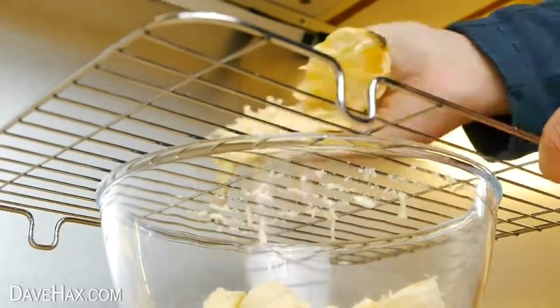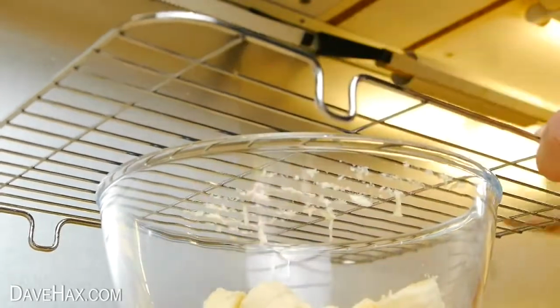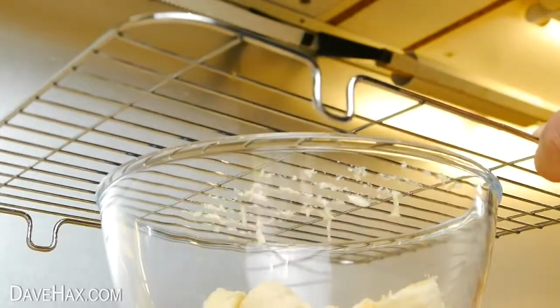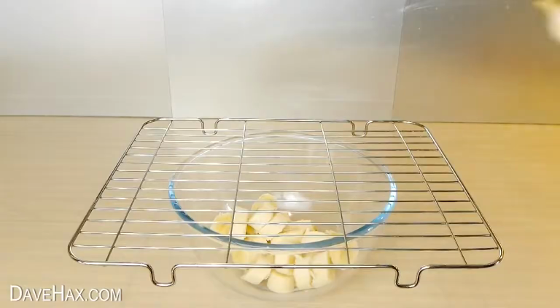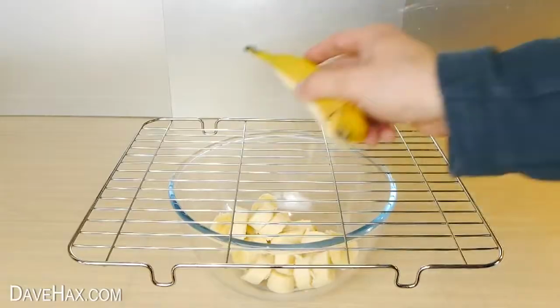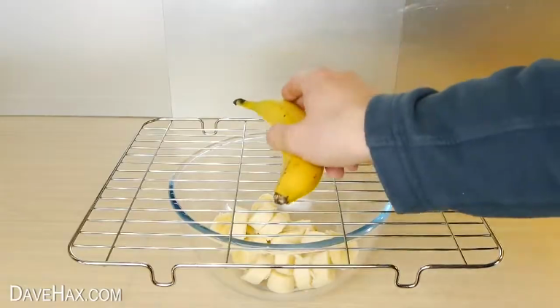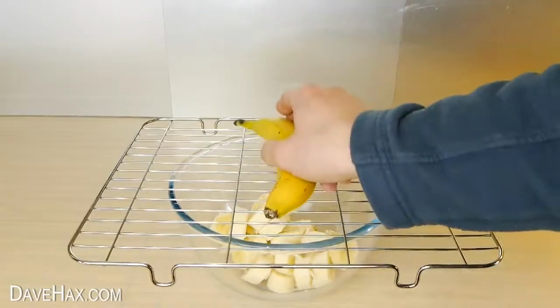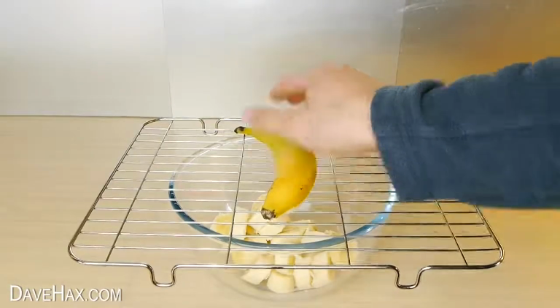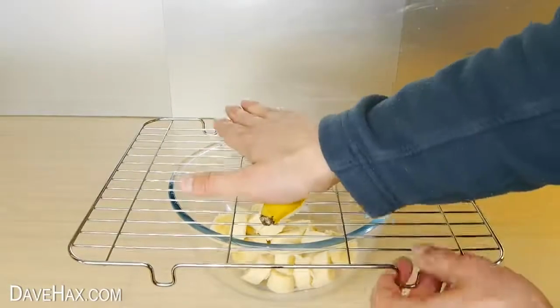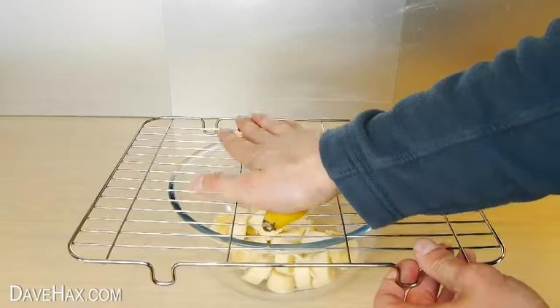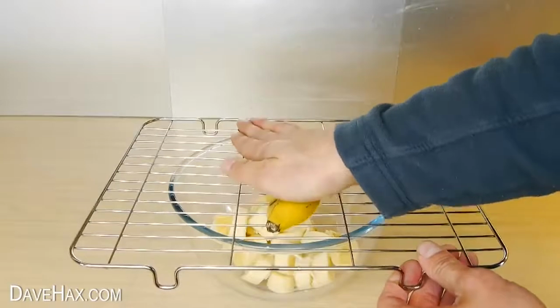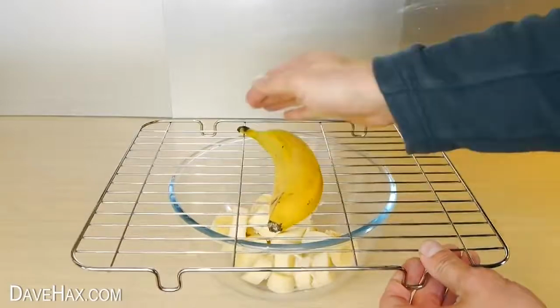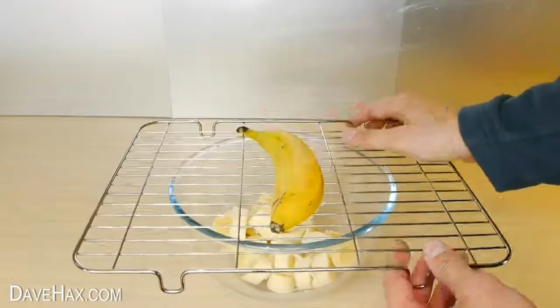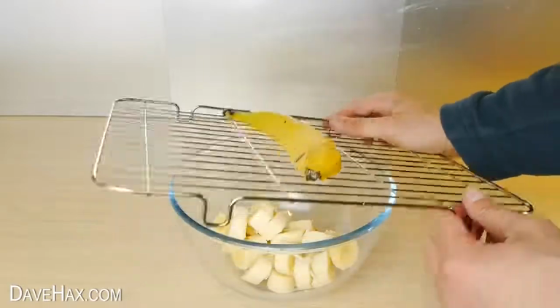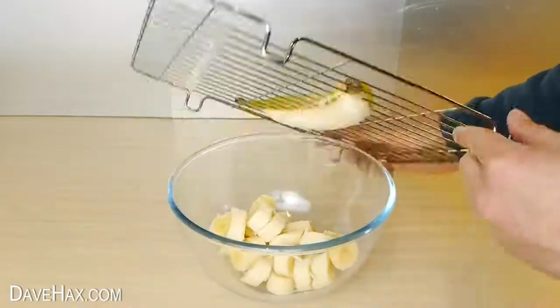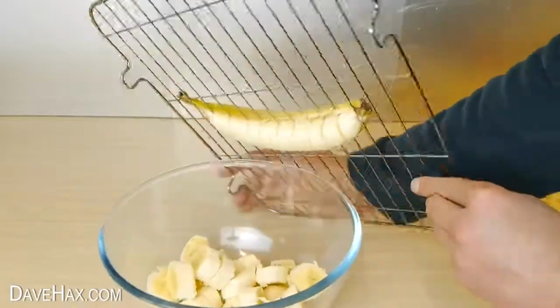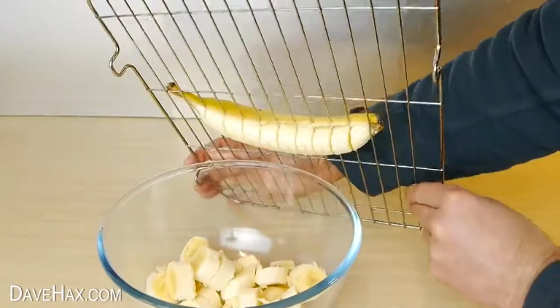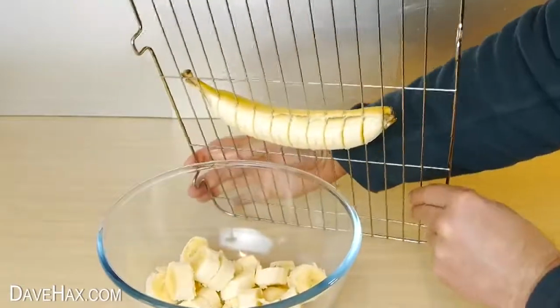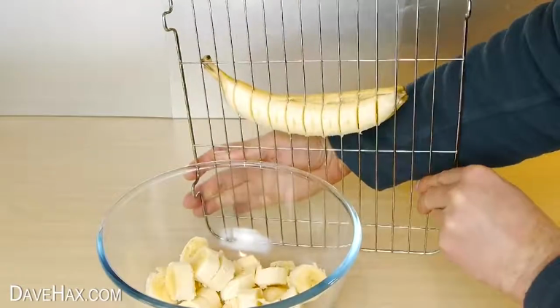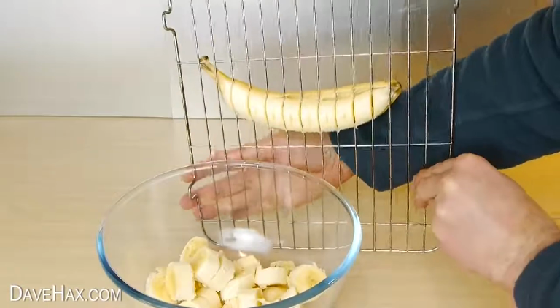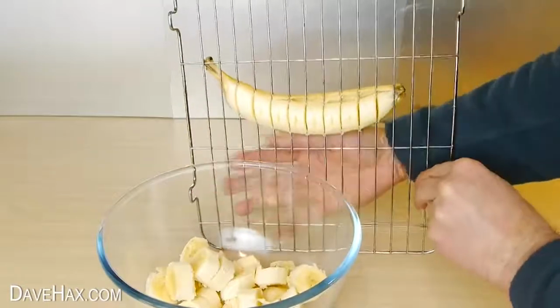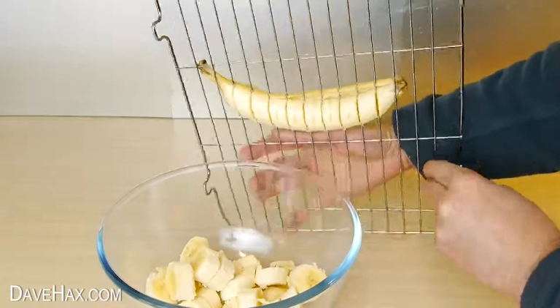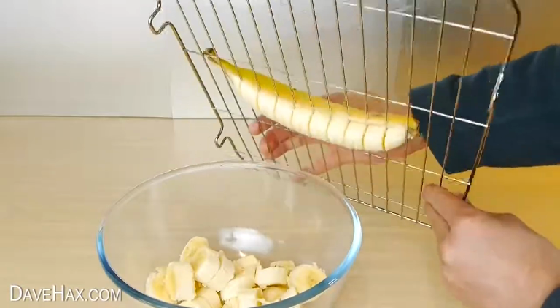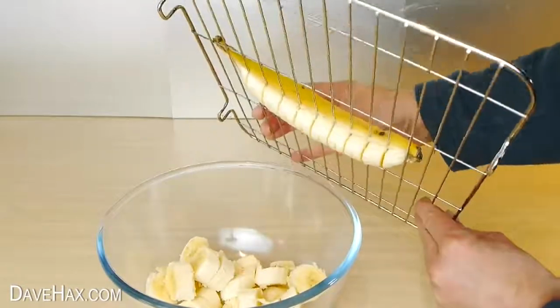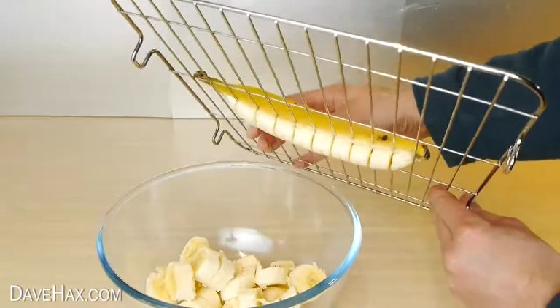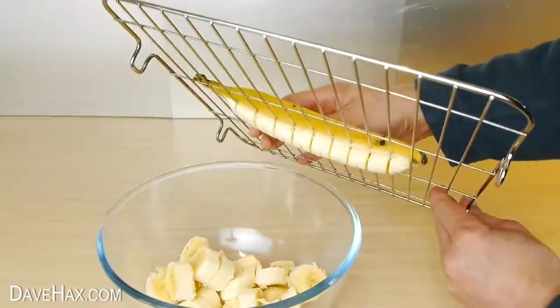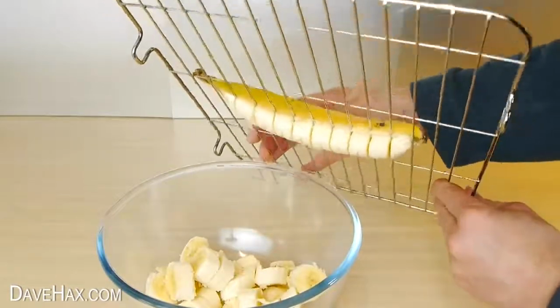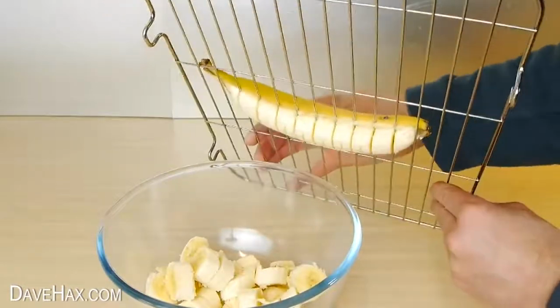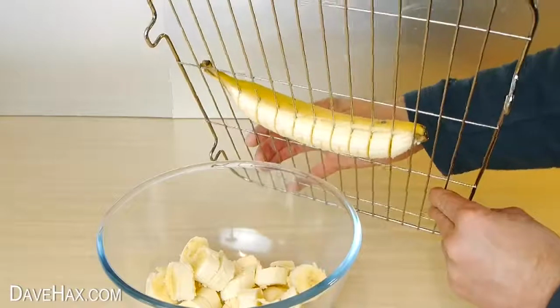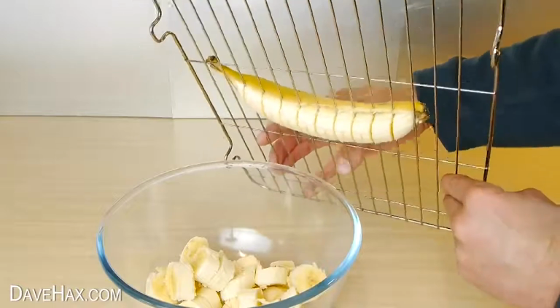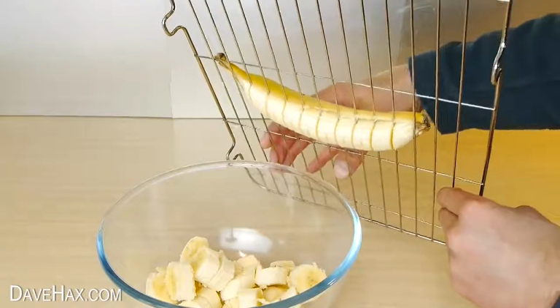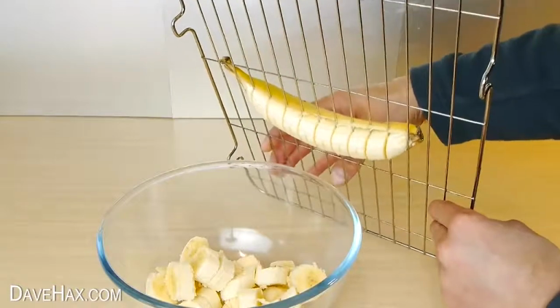If we push one through halfway, we can take a close look at how the grill cuts into the banana to give us these nice even slices.